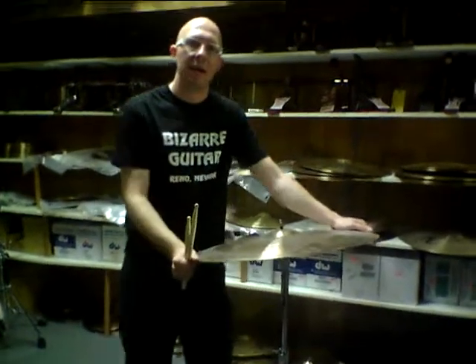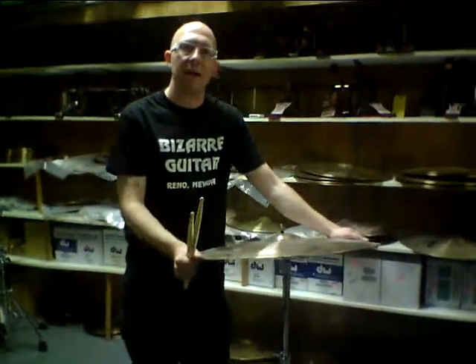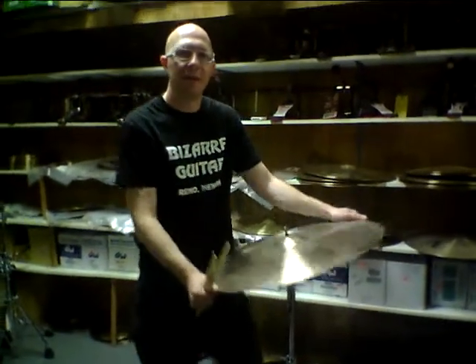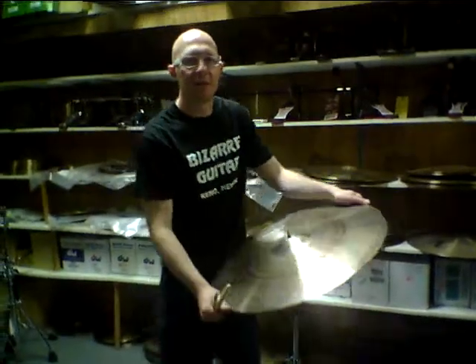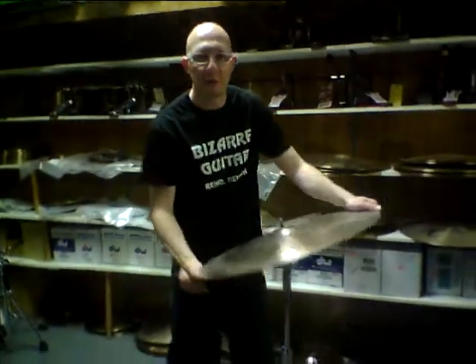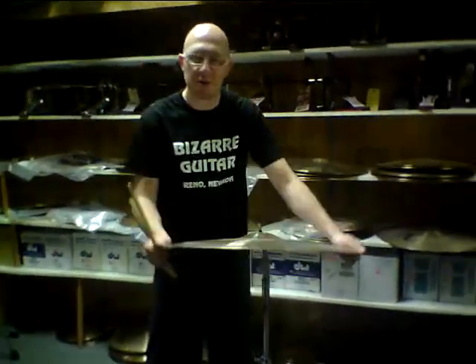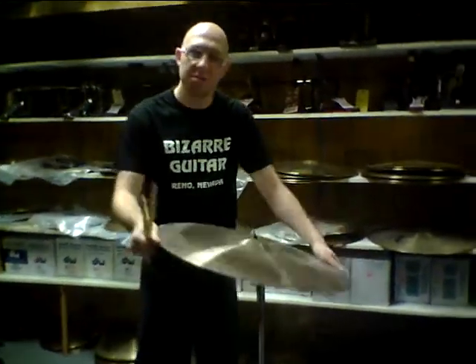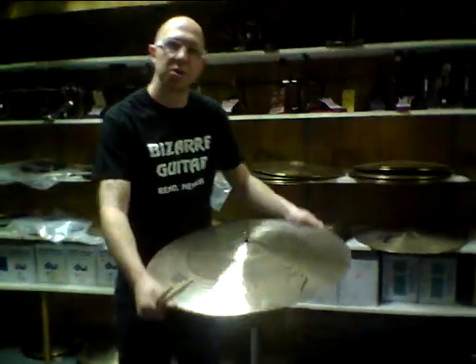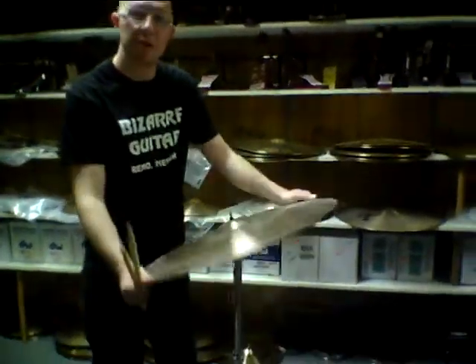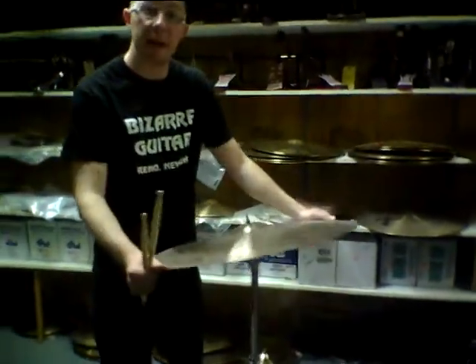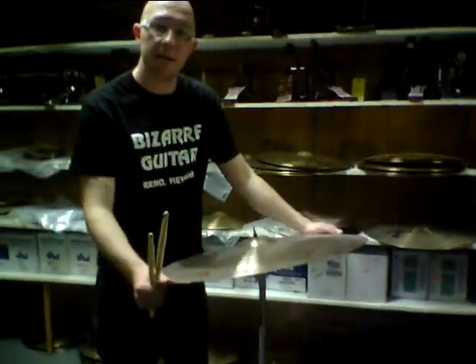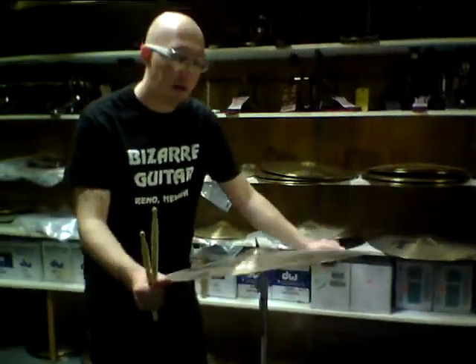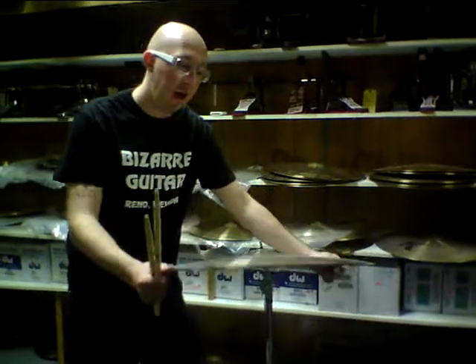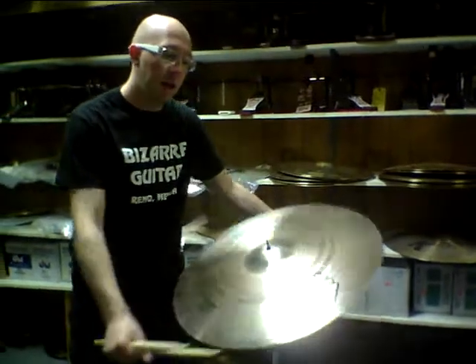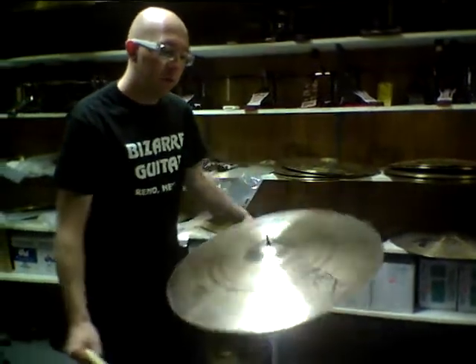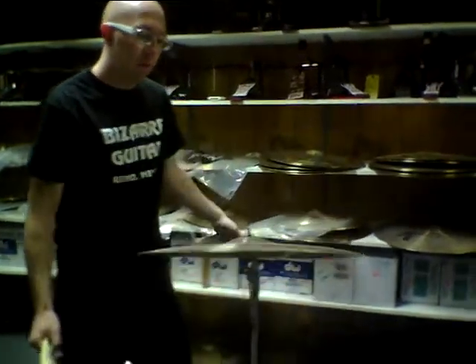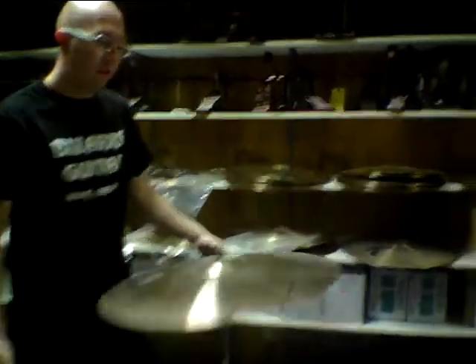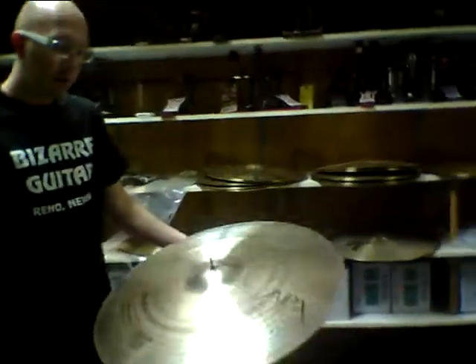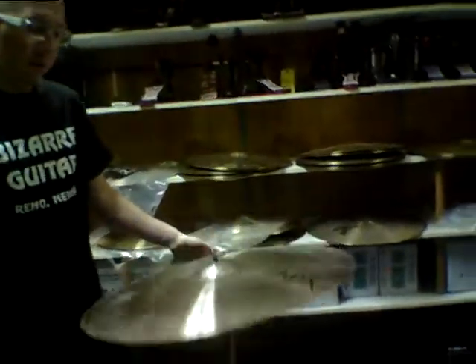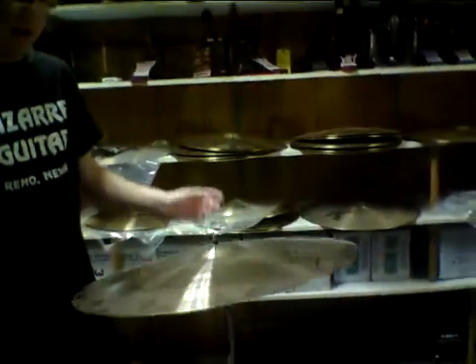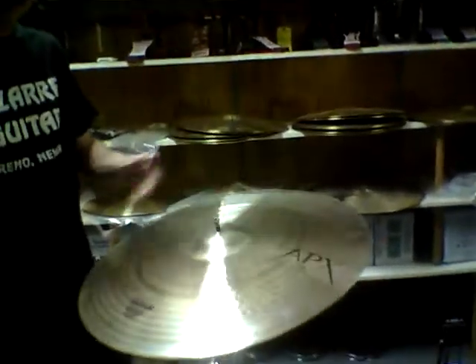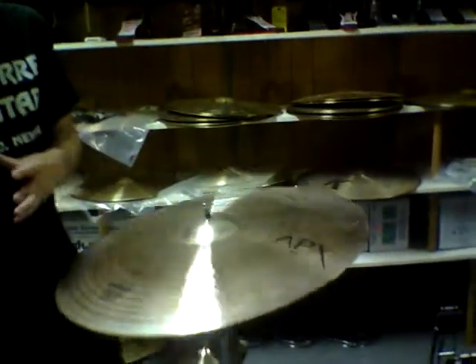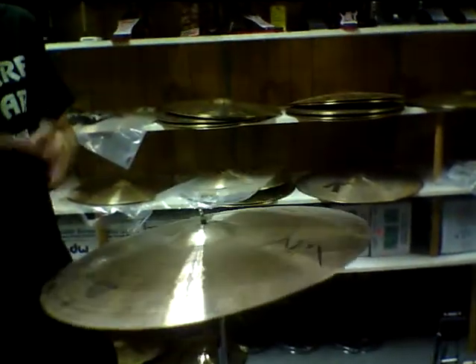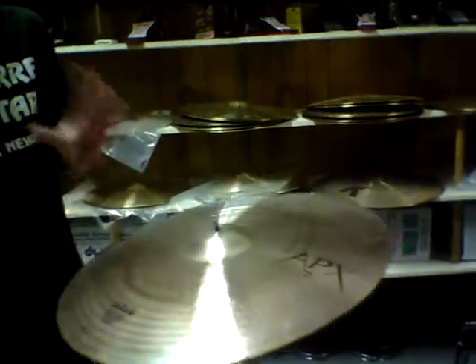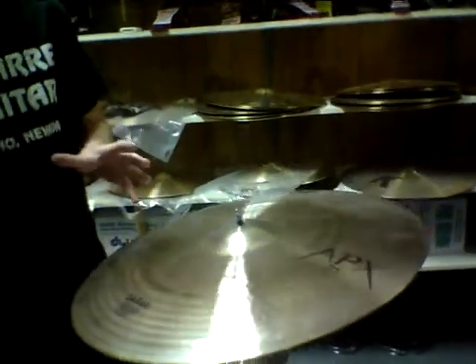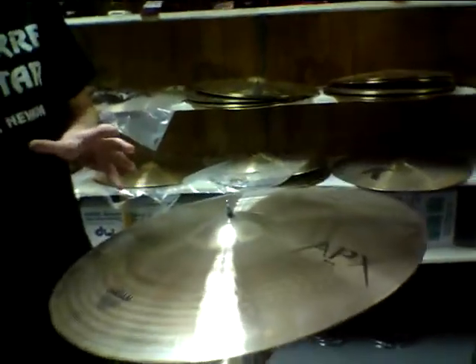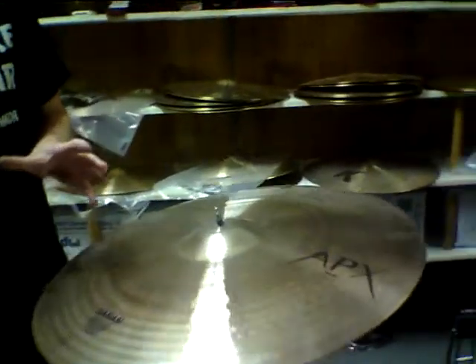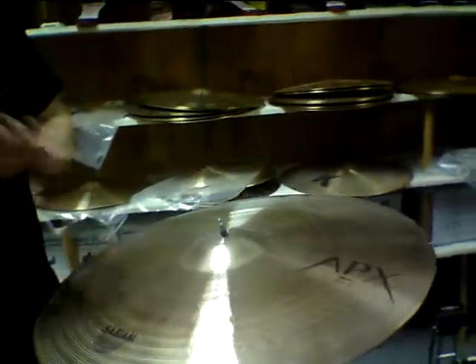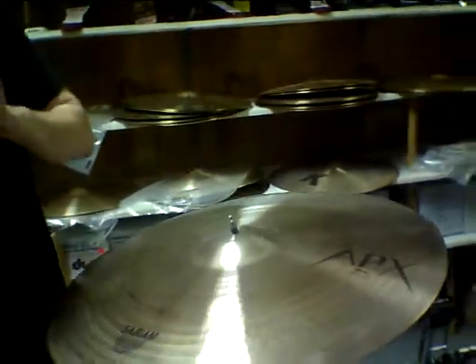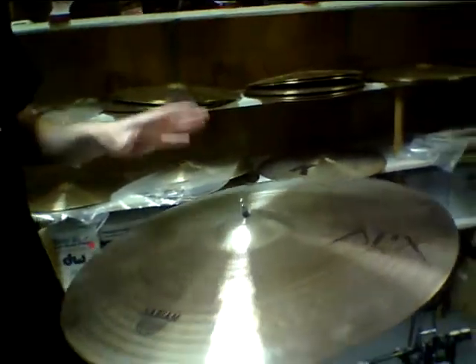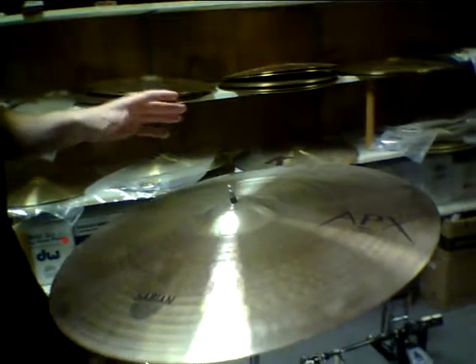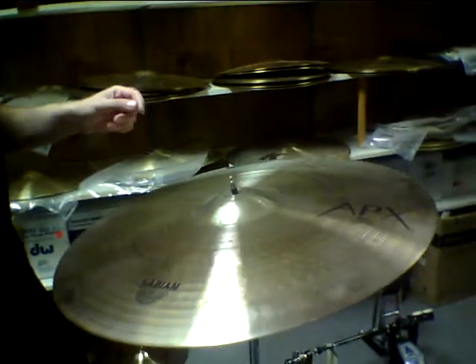Hi, I'm Mike Young, store manager at Bazaar Guitar Arena in Nevada. And I'm going to be playing for you a Sabian 24 inch ride, part of the APX line.